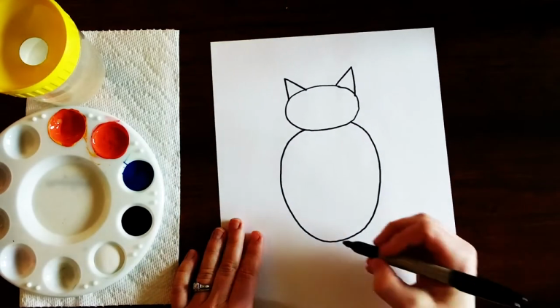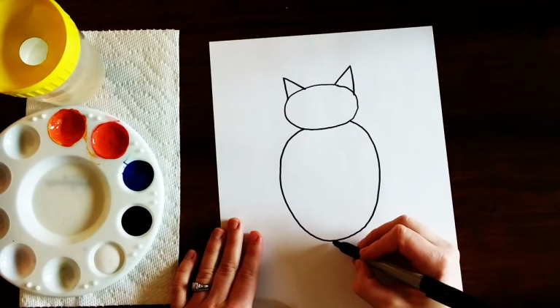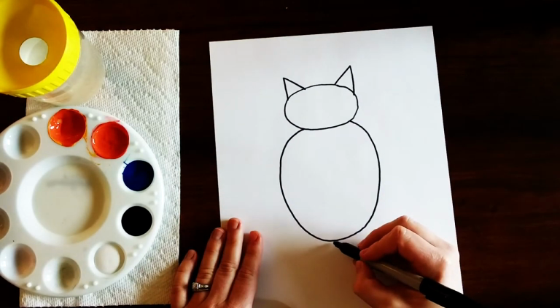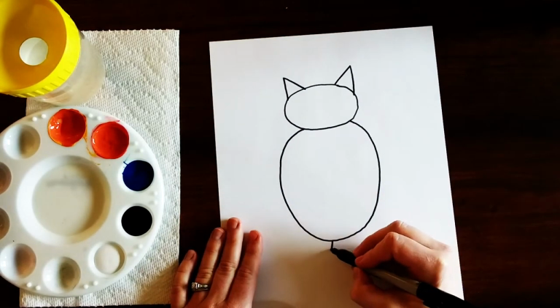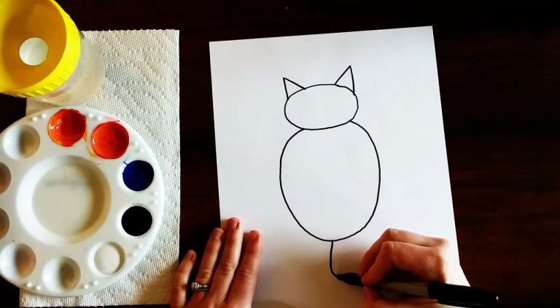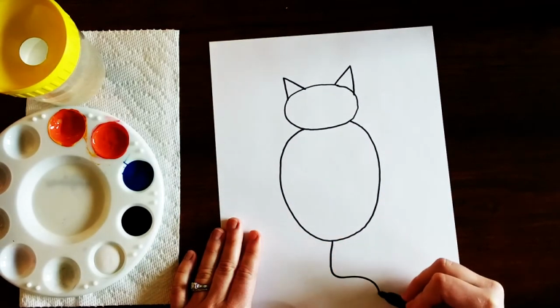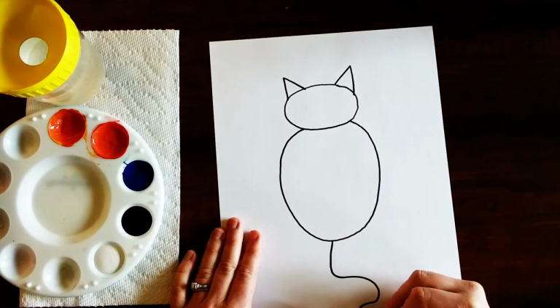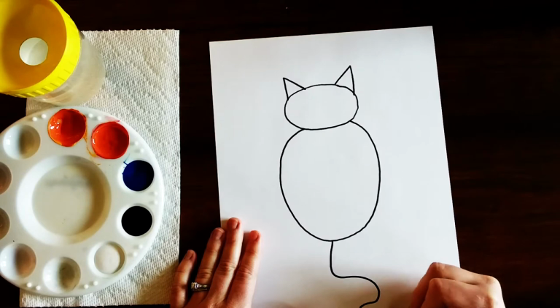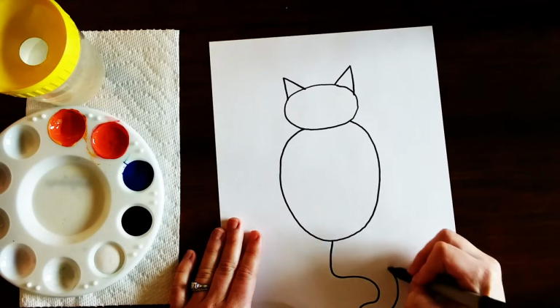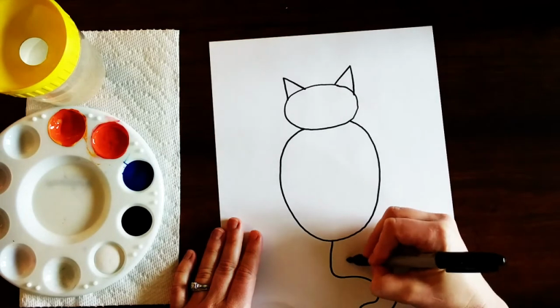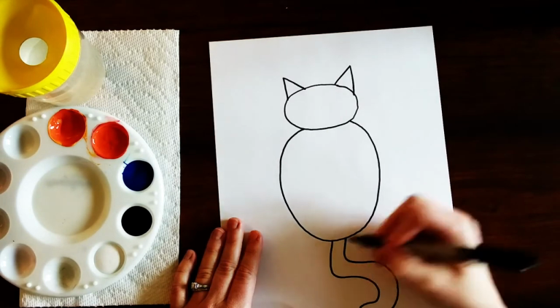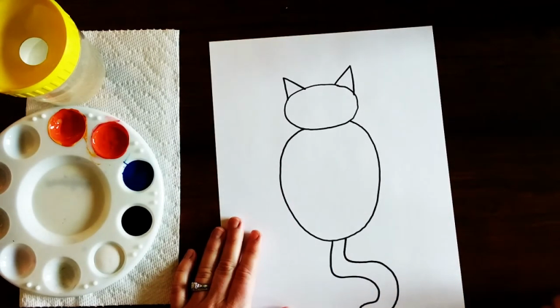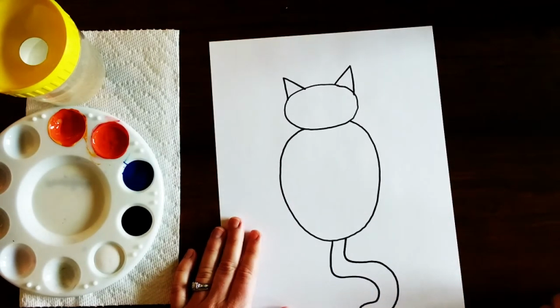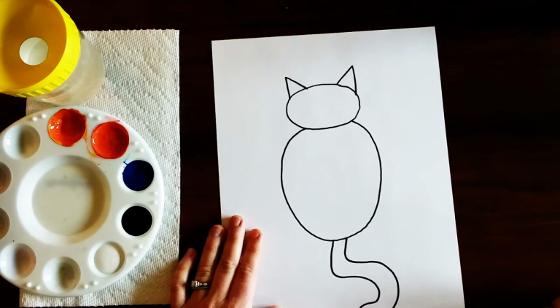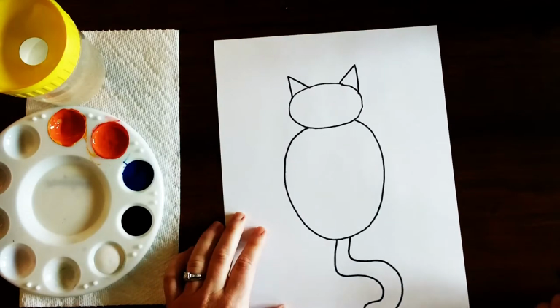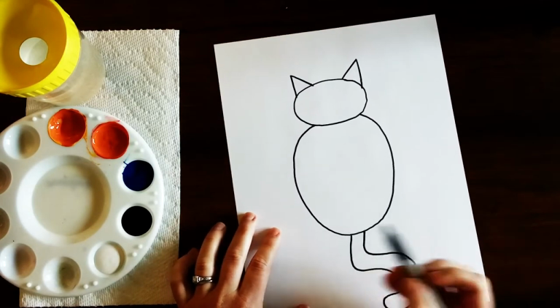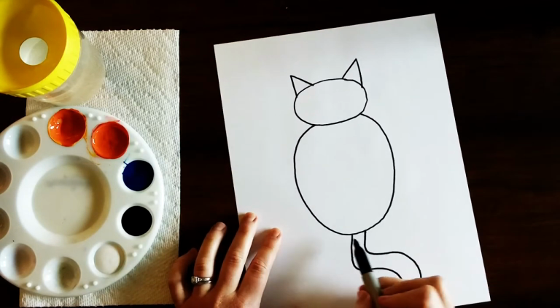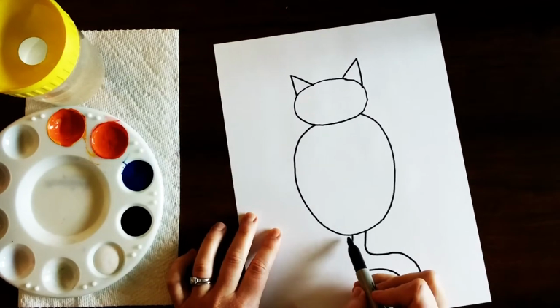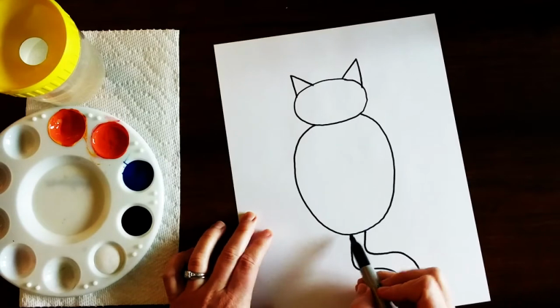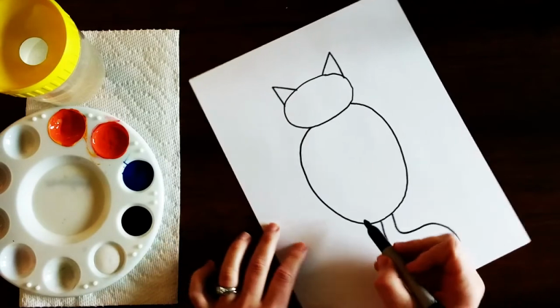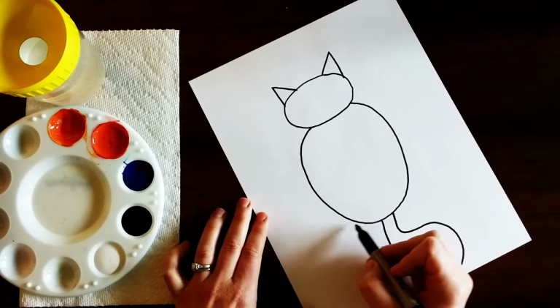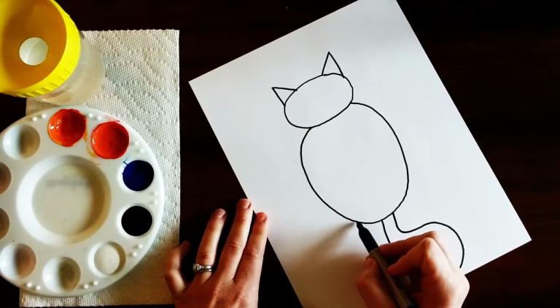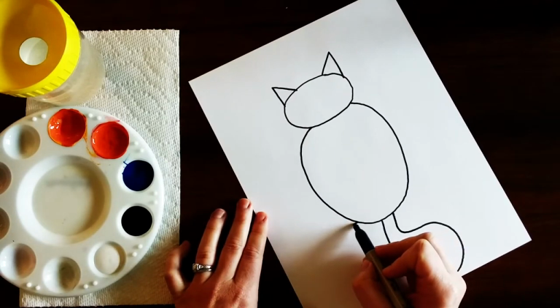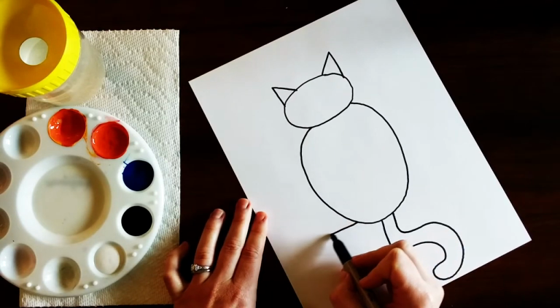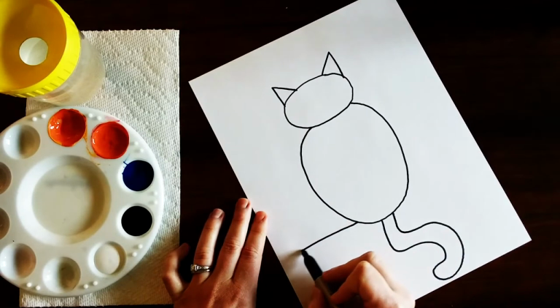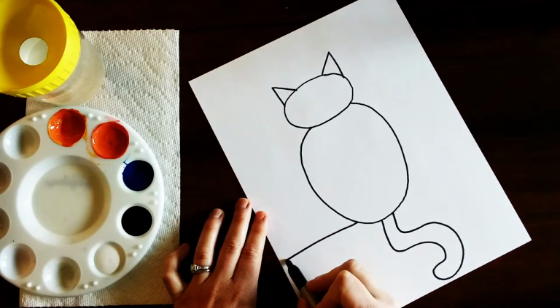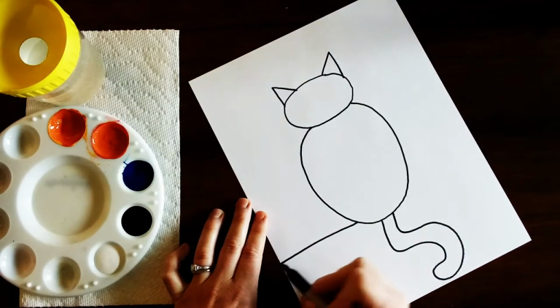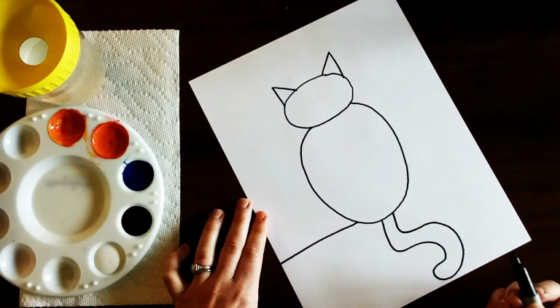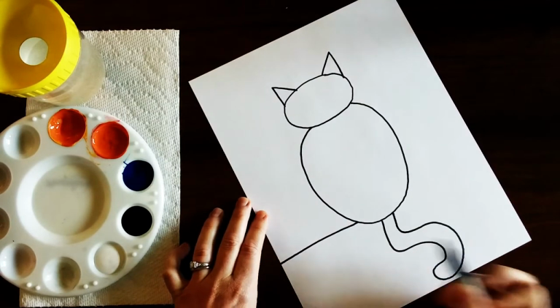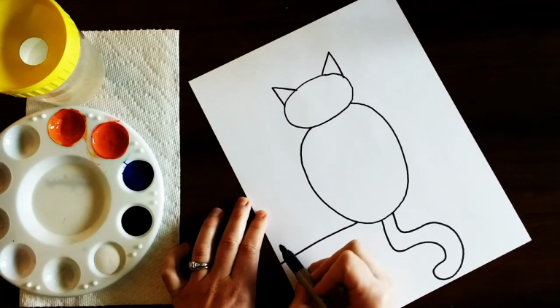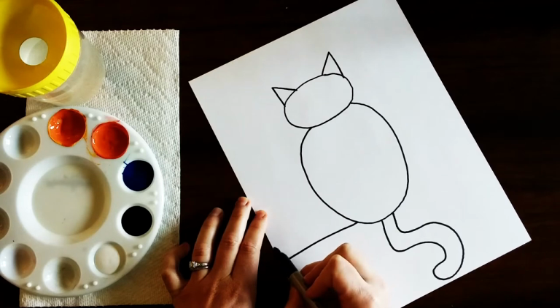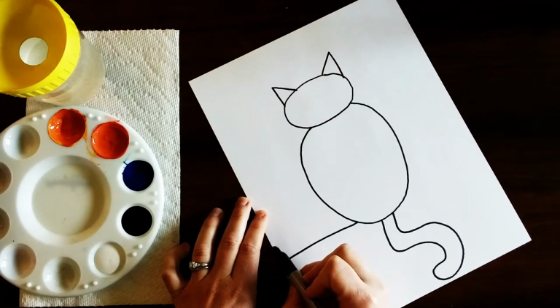Then we can add in the tail — you can make this curve however you want — and now we're gonna draw the tree branch. You don't want to go all the way to the bottom; you want to go up a little bit and just draw a line that goes off the paper, then leave a little bit of room.